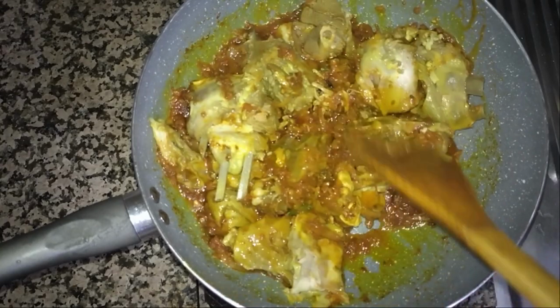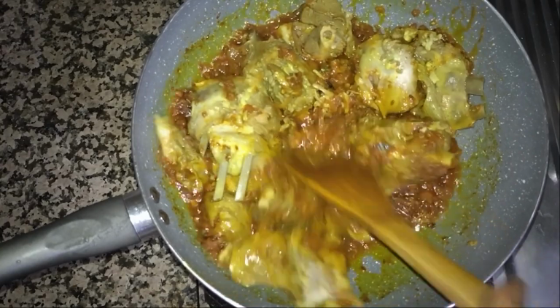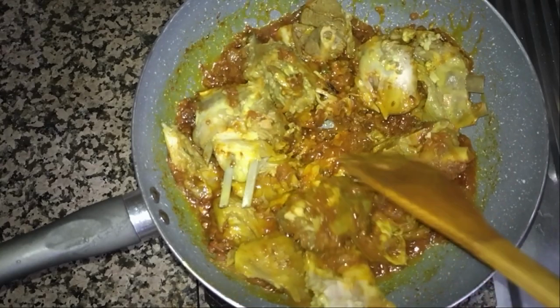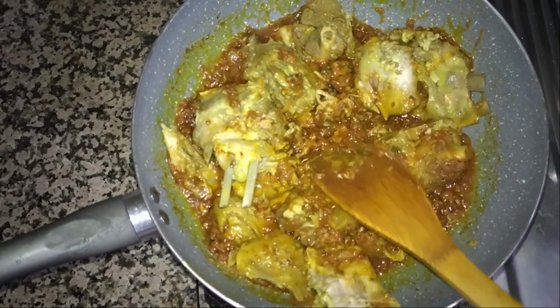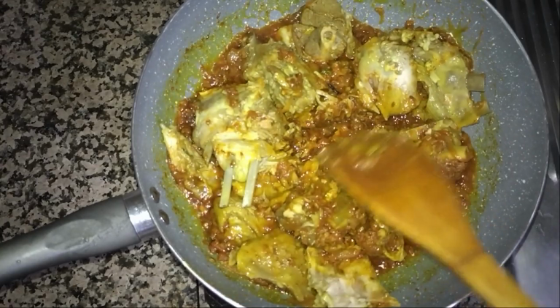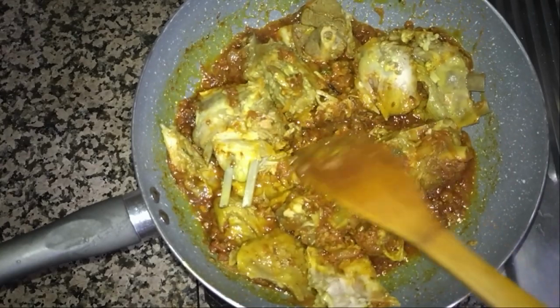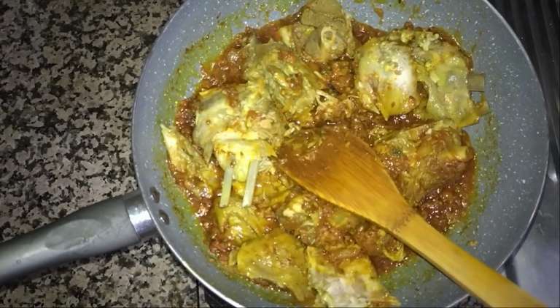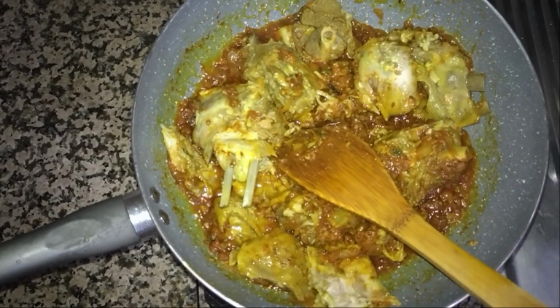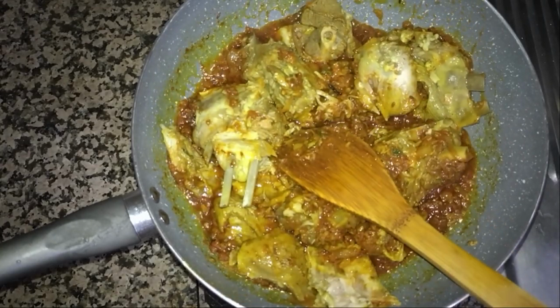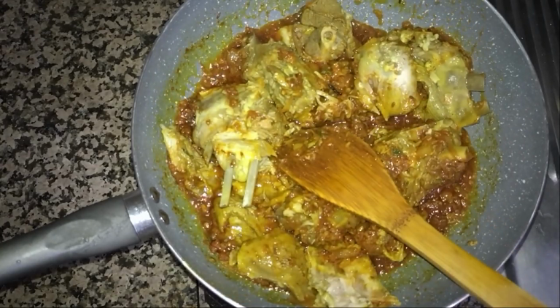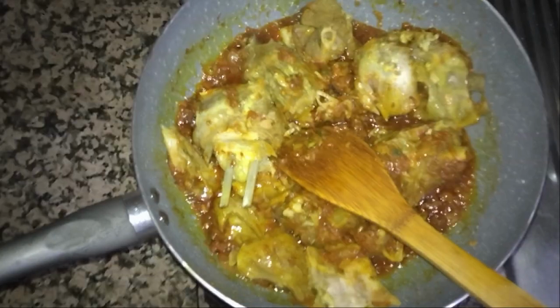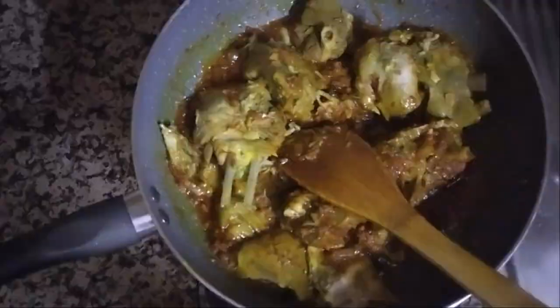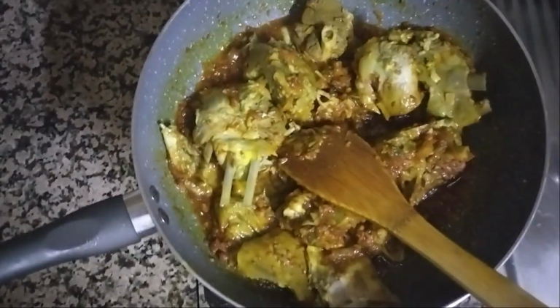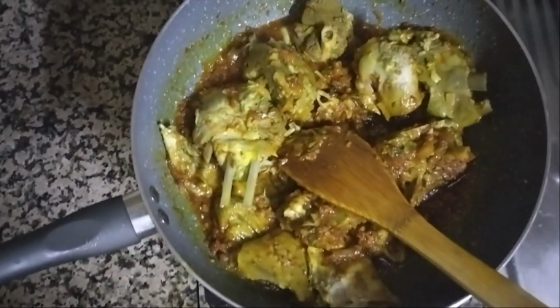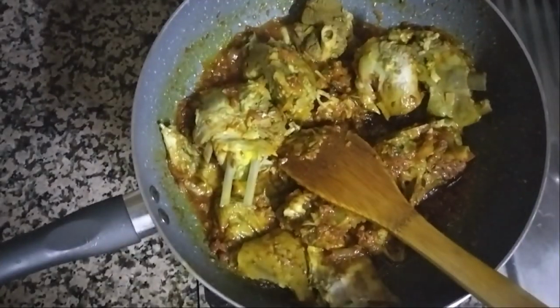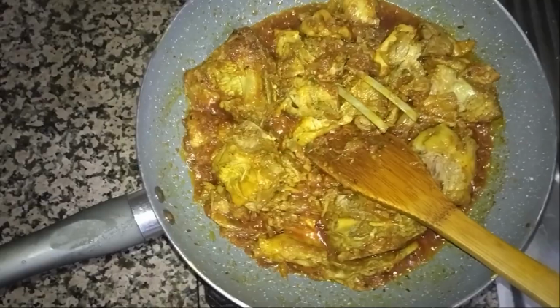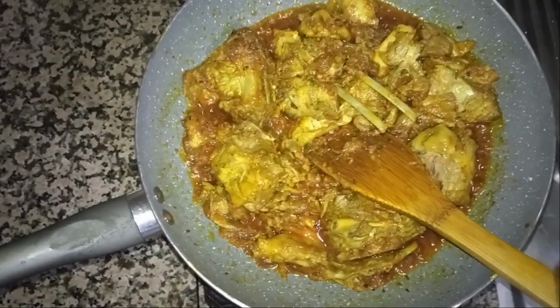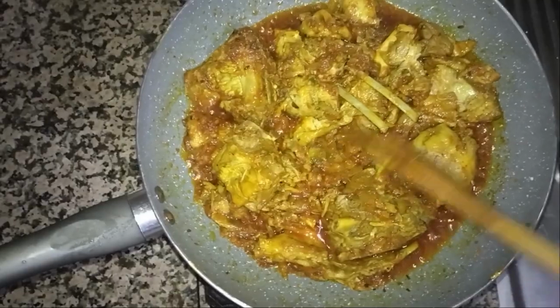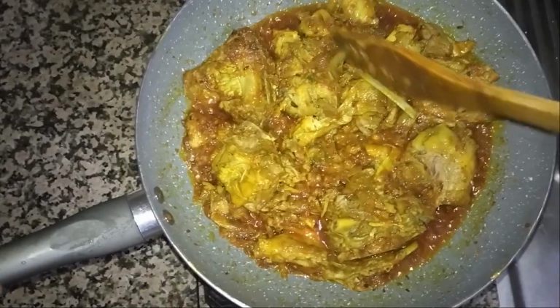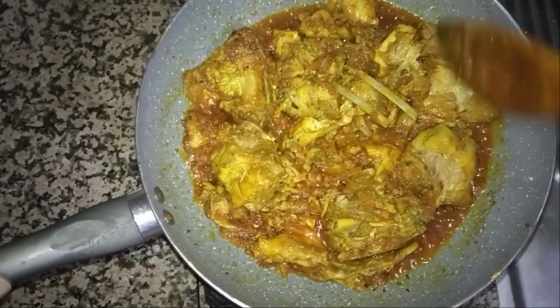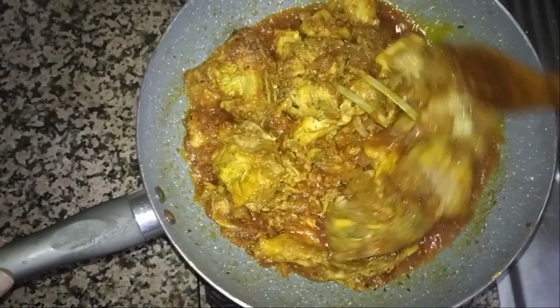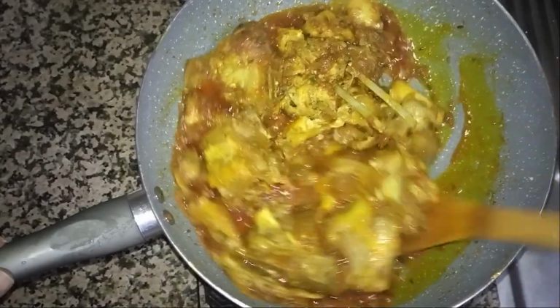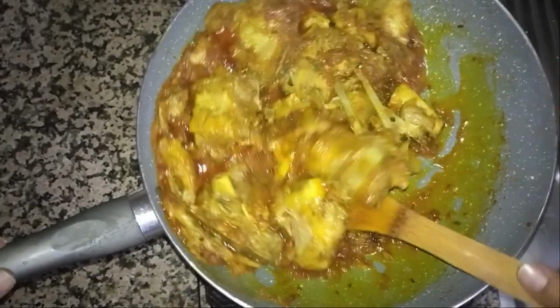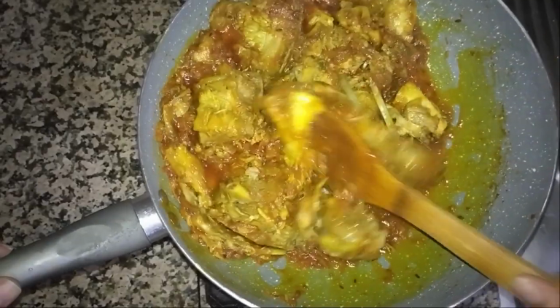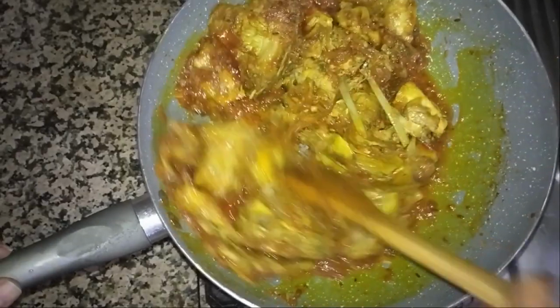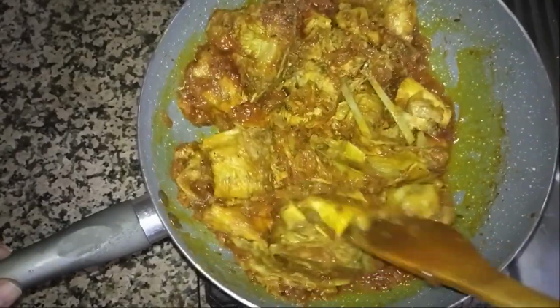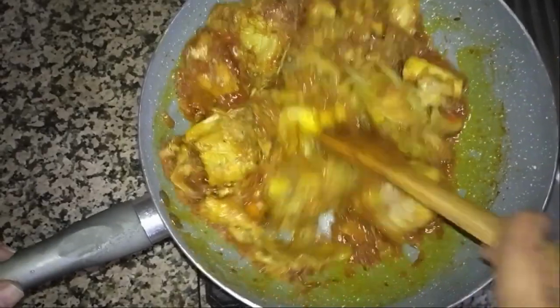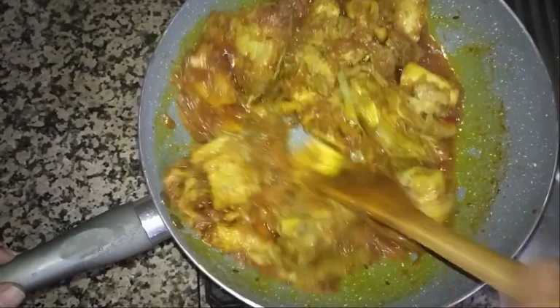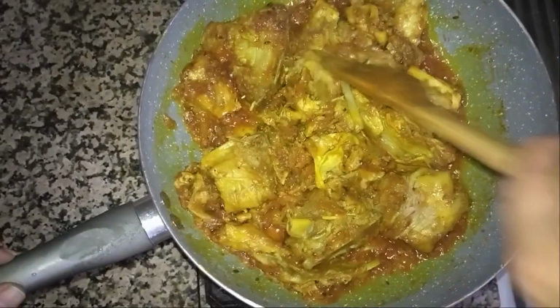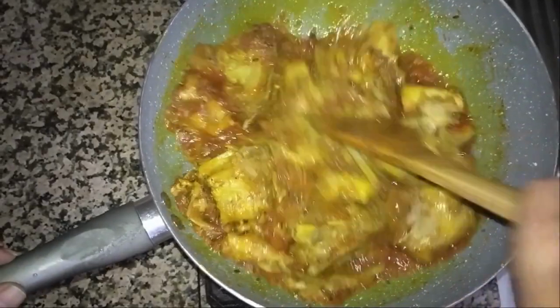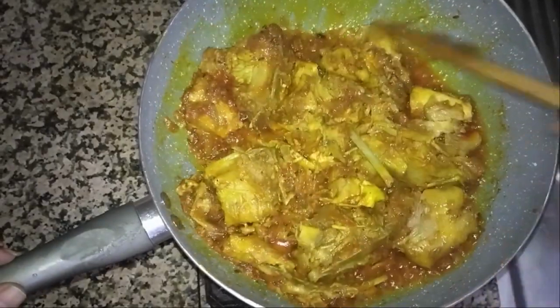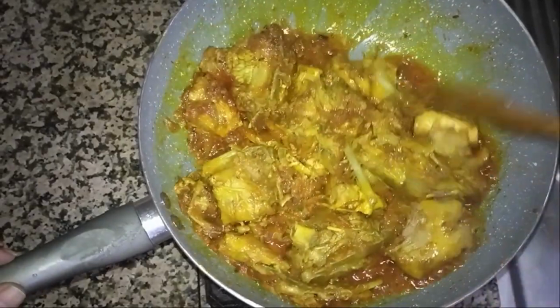We will fry it for at least 5 minutes. You can see I have already fried it for 5 minutes.